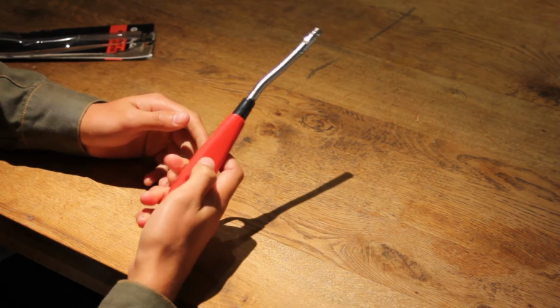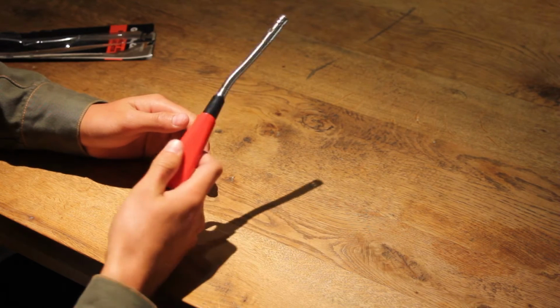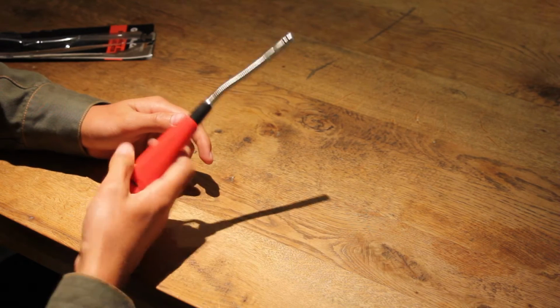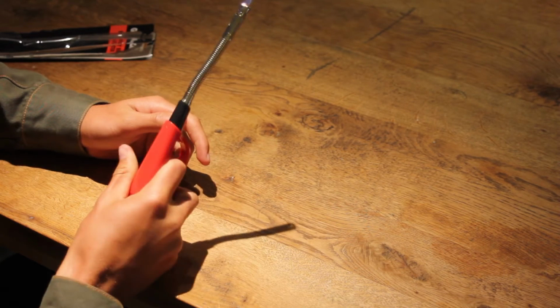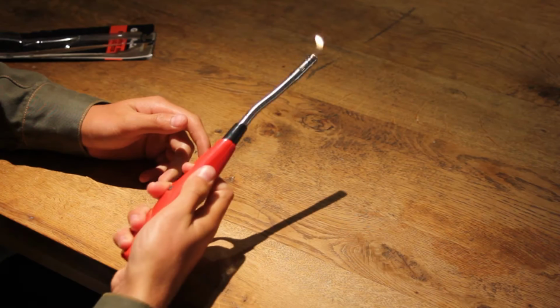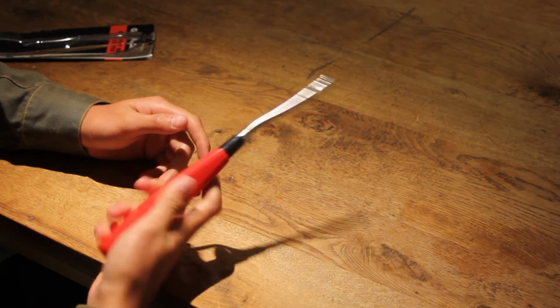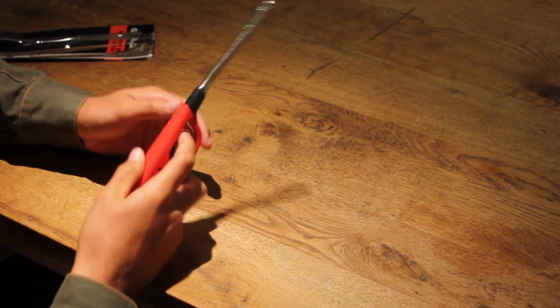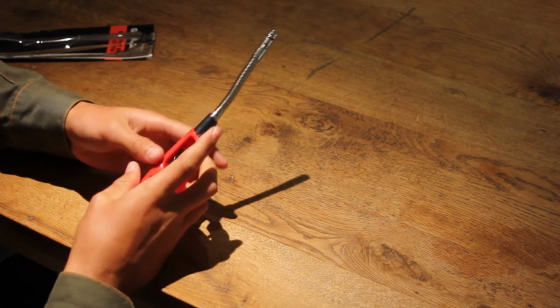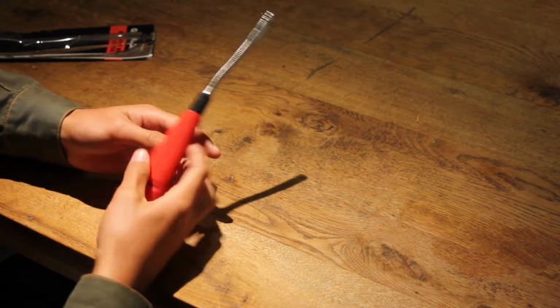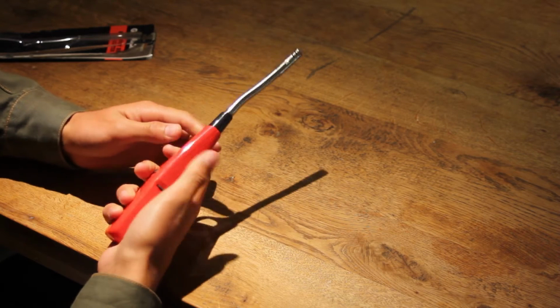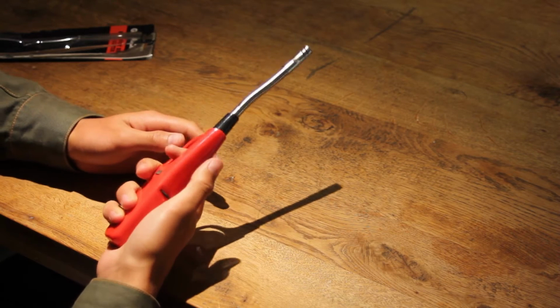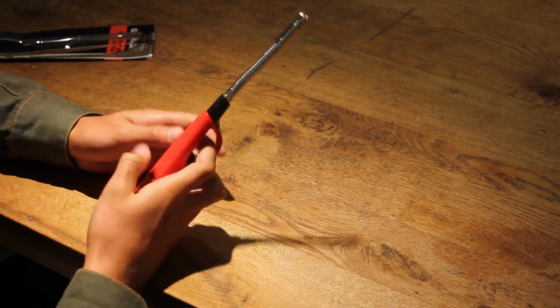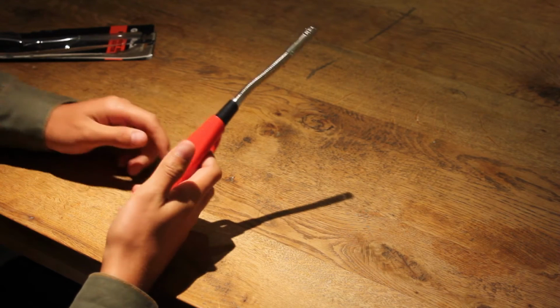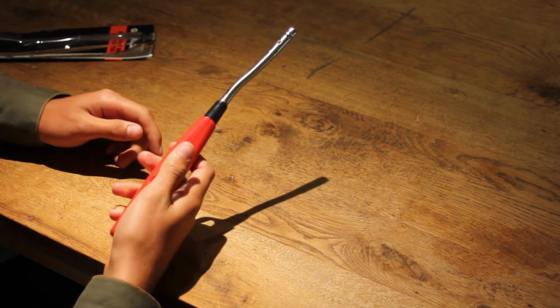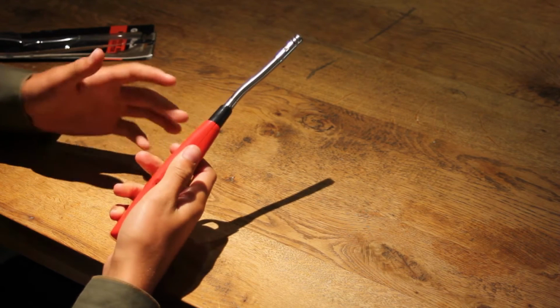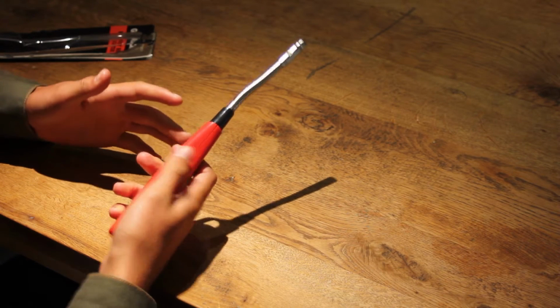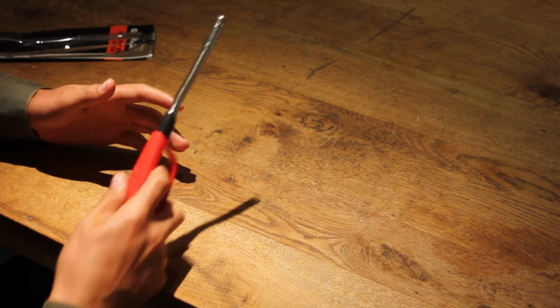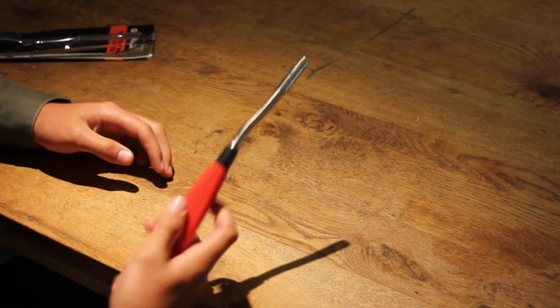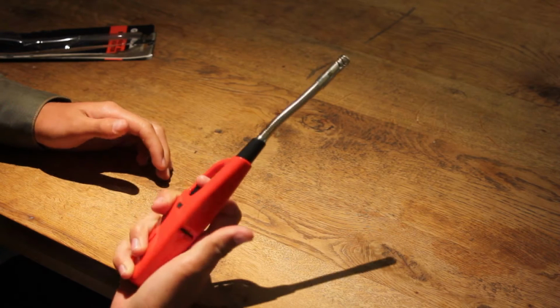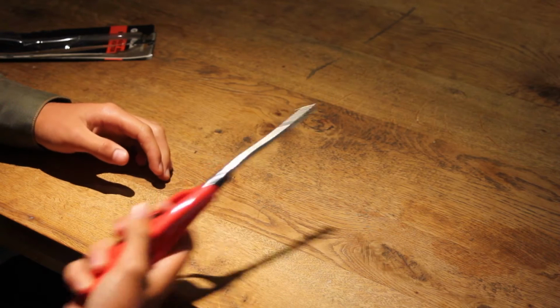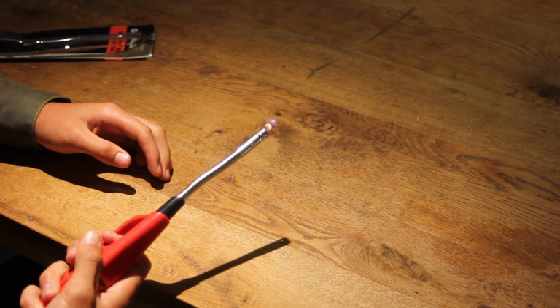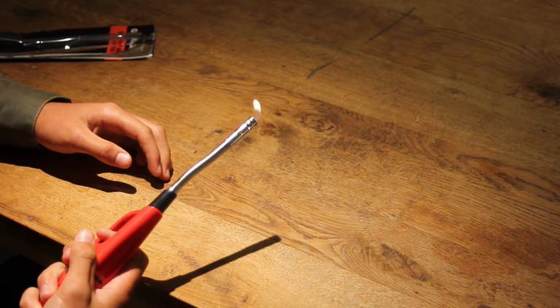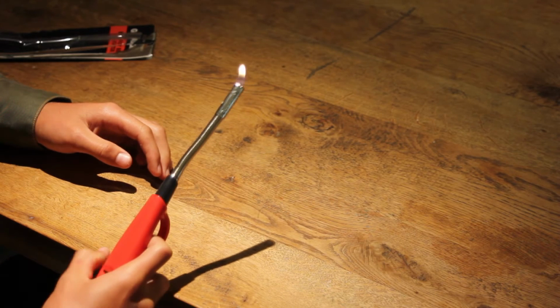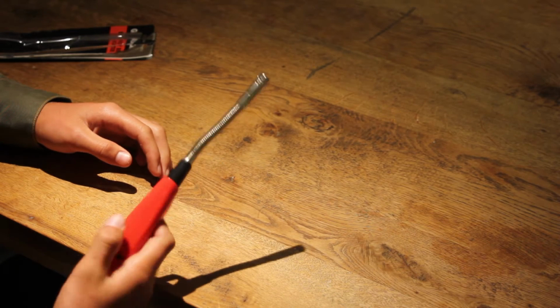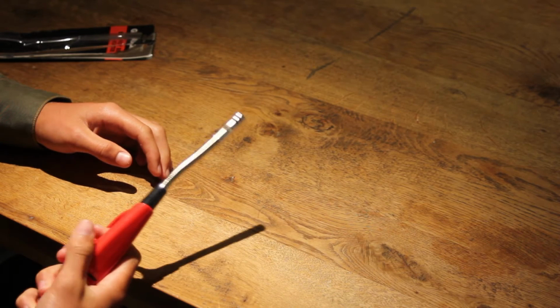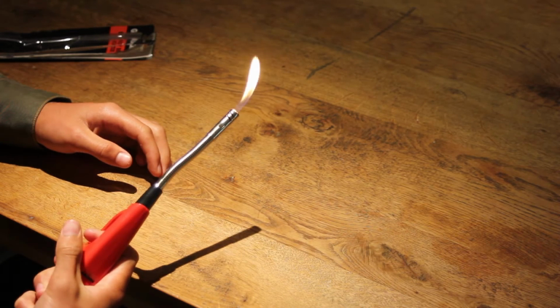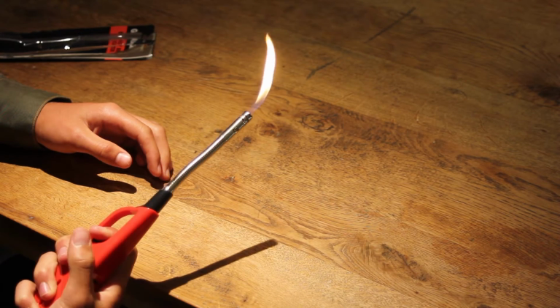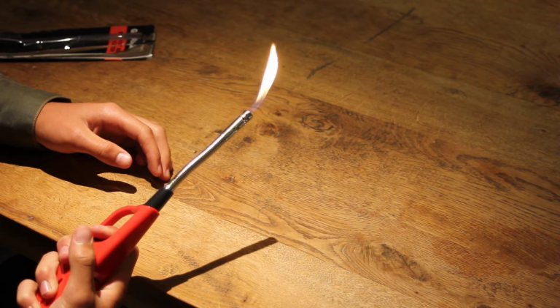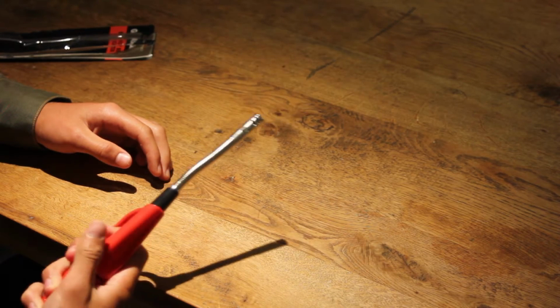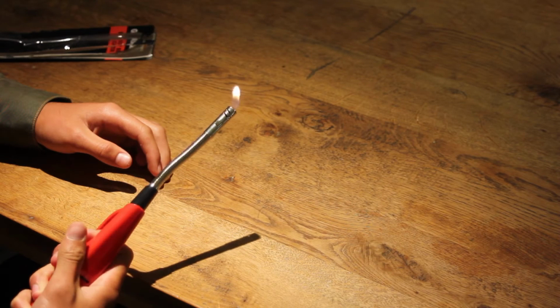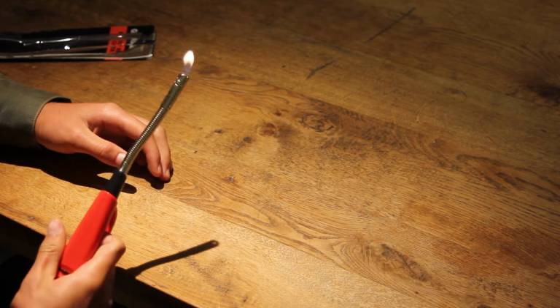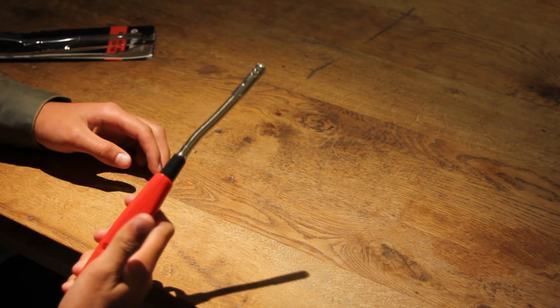Let's test it out. This is a really nice one. You don't have to hold down two triggers at once, which some of them you do have to do. For this one, you just pull one trigger. There it goes. You can turn it up — it's got a big flame or a real small flame.